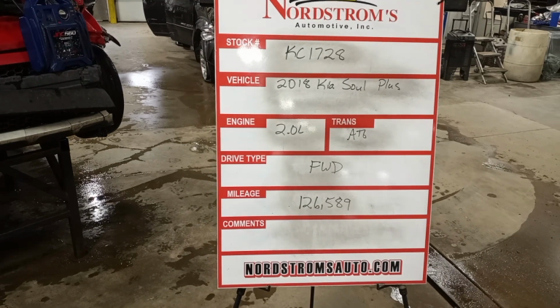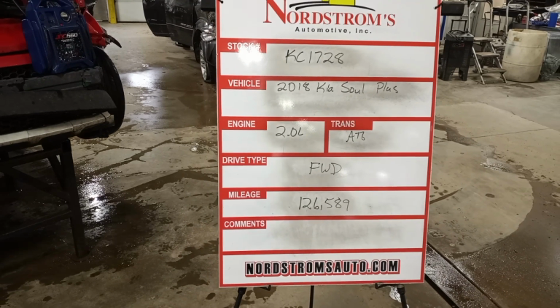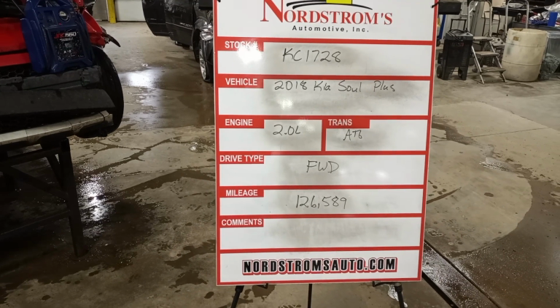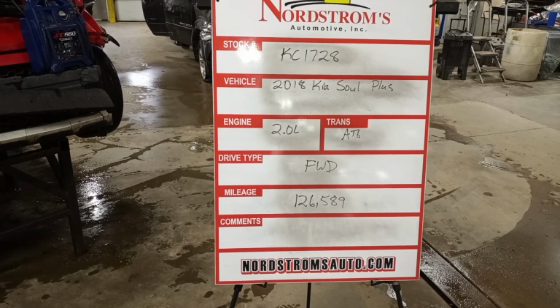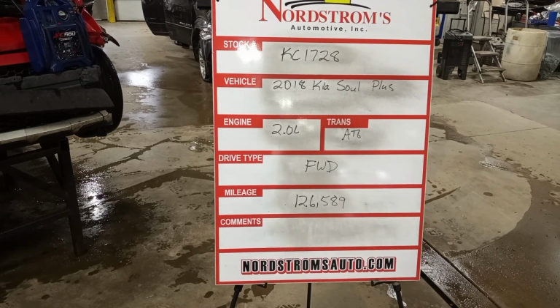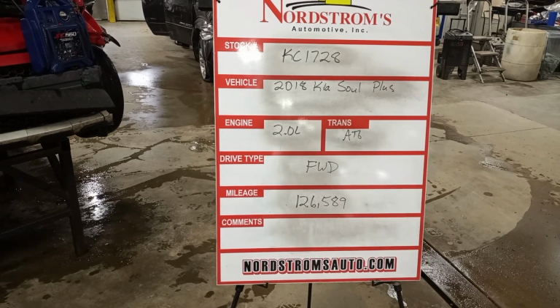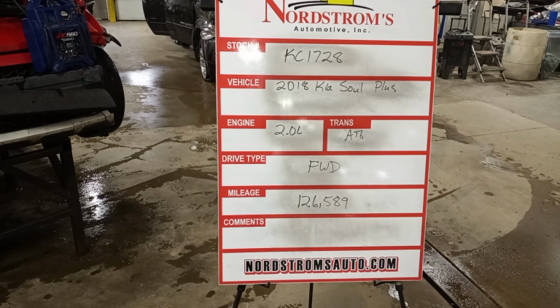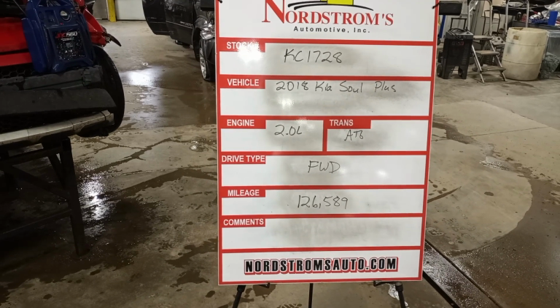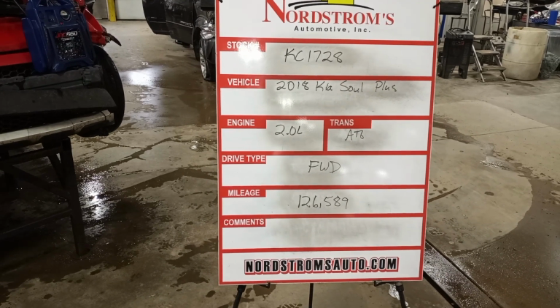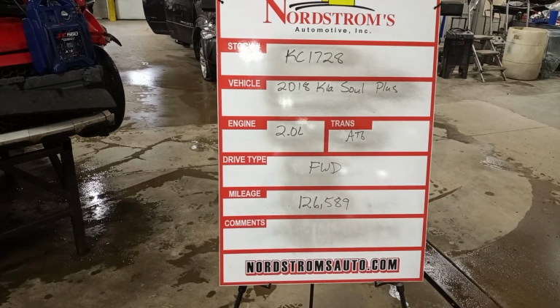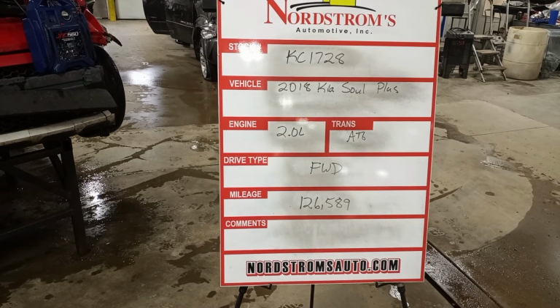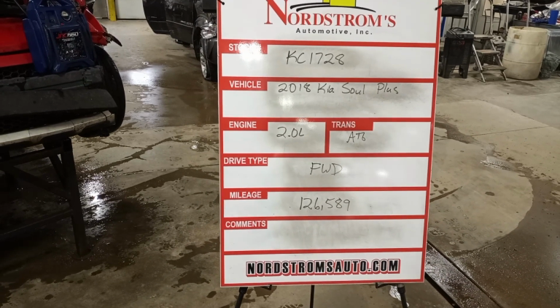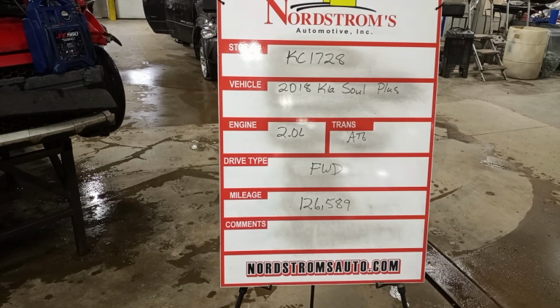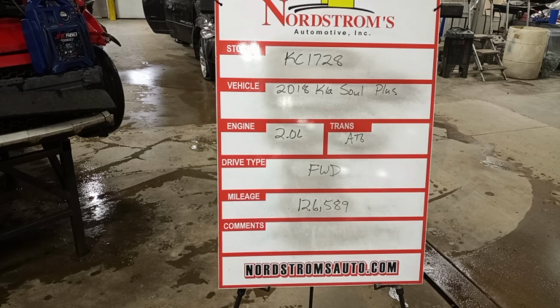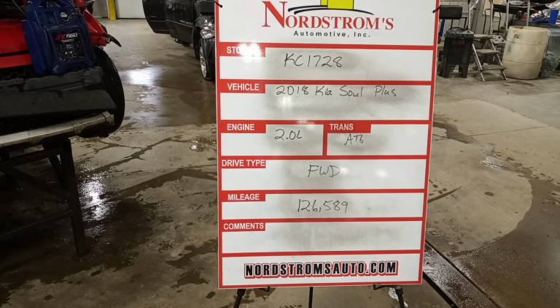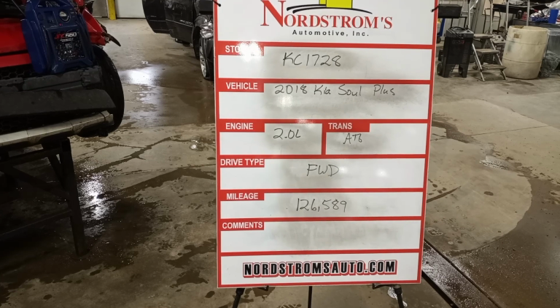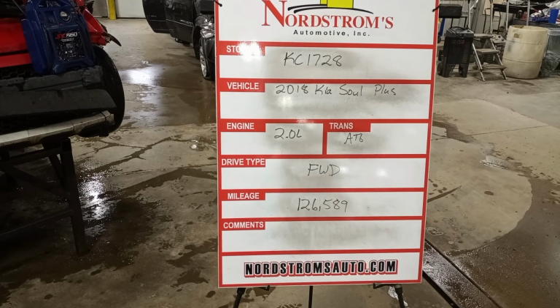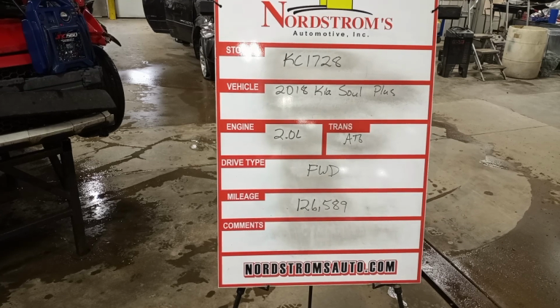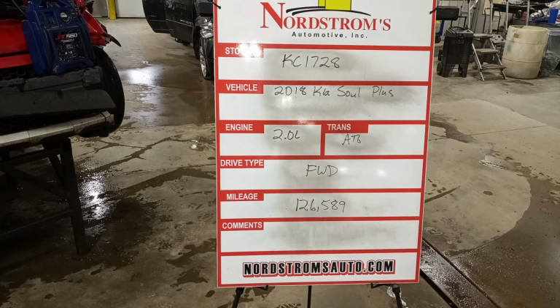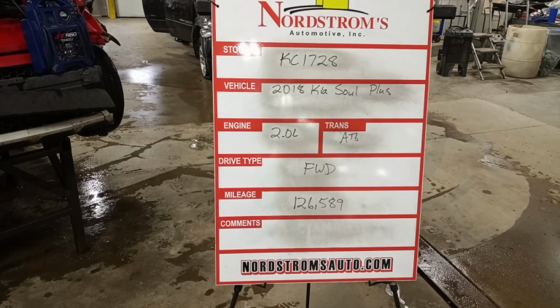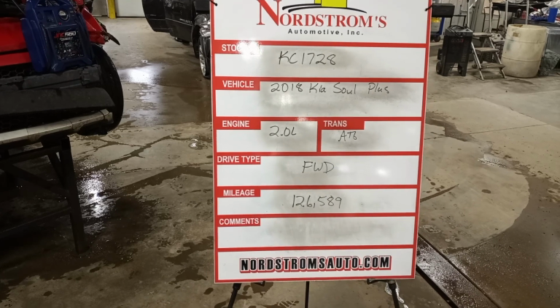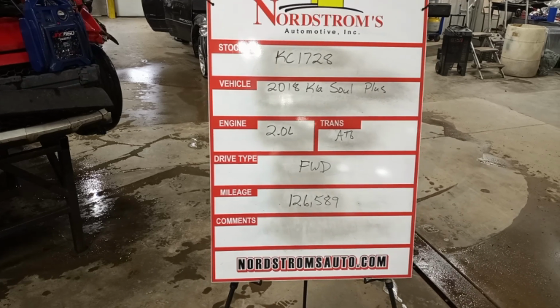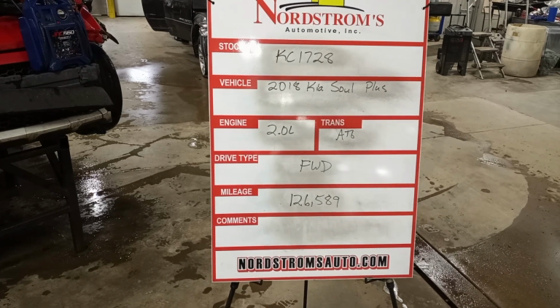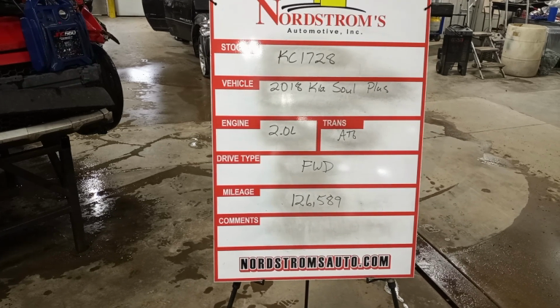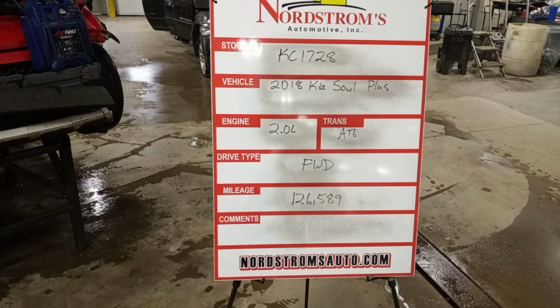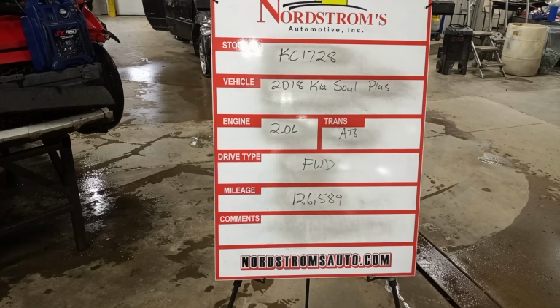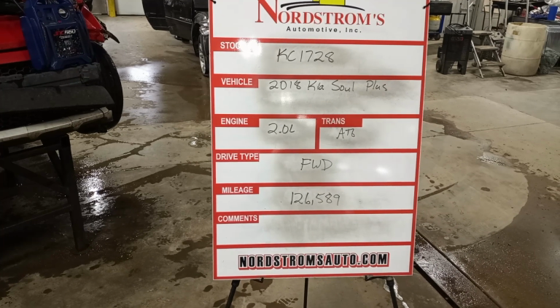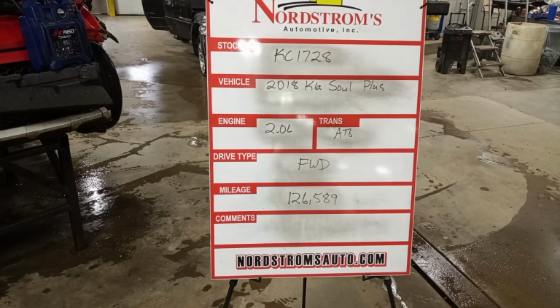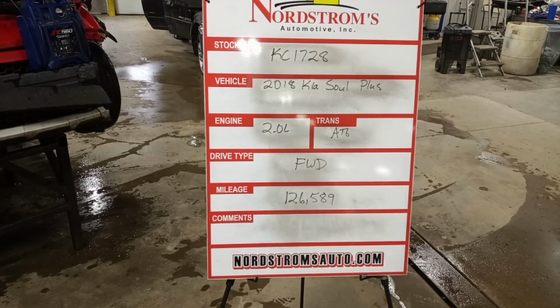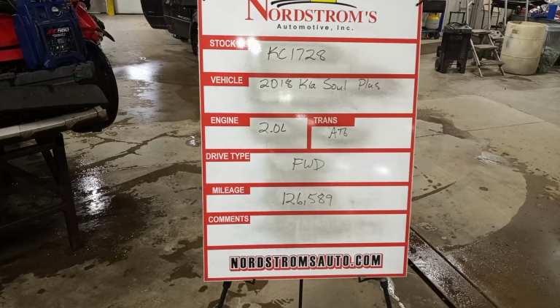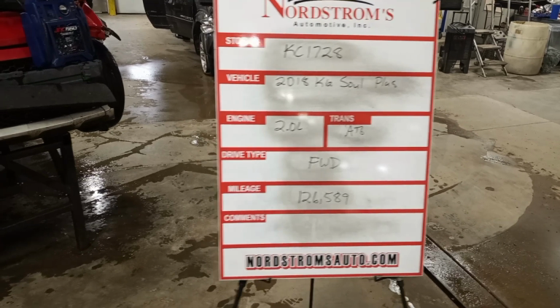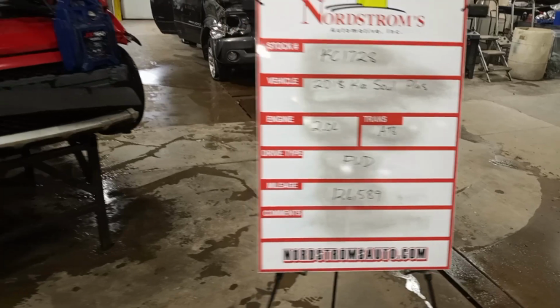Stock number KC1728, 2018 Kia Soul Plus, 2.0 liter, automatic 6-speed, front wheel drive with 126,589 miles.